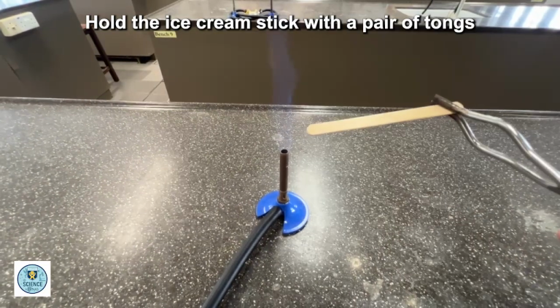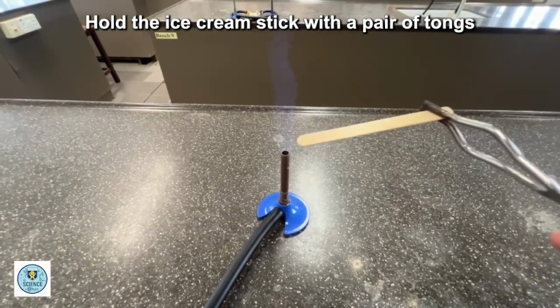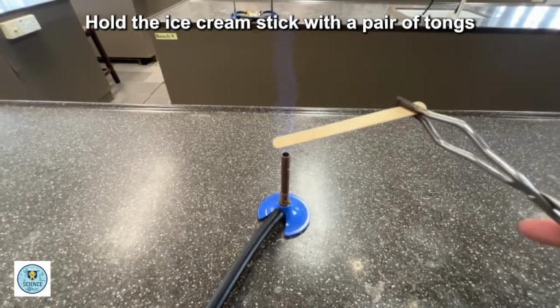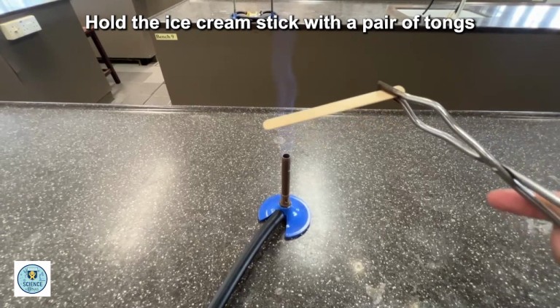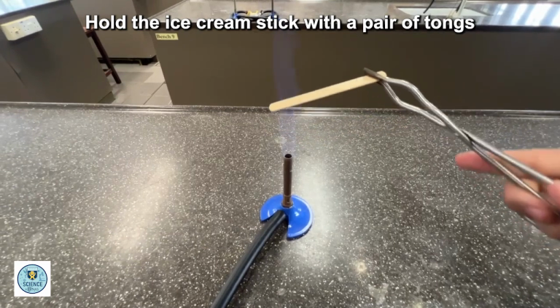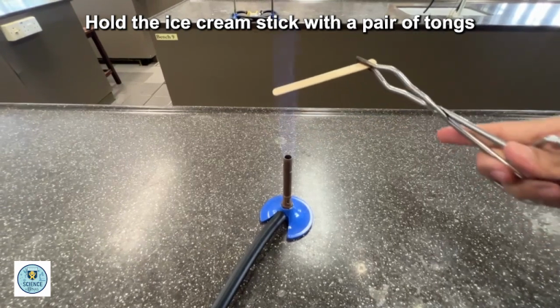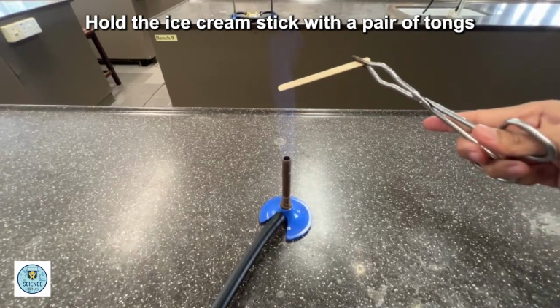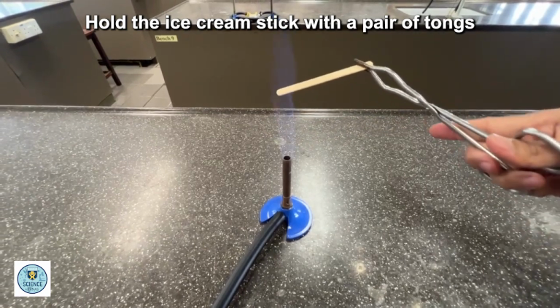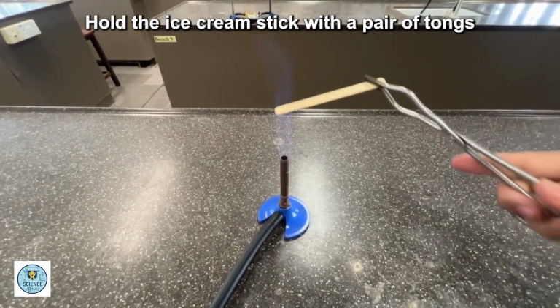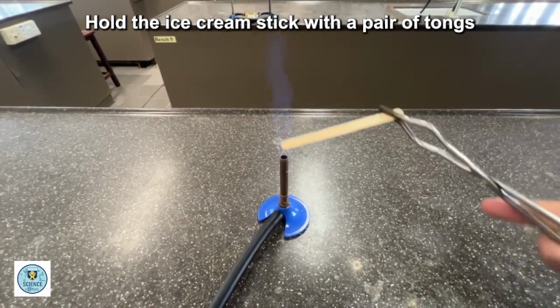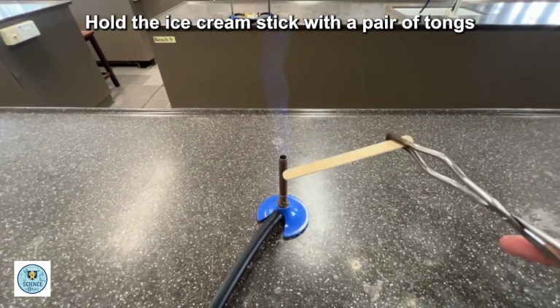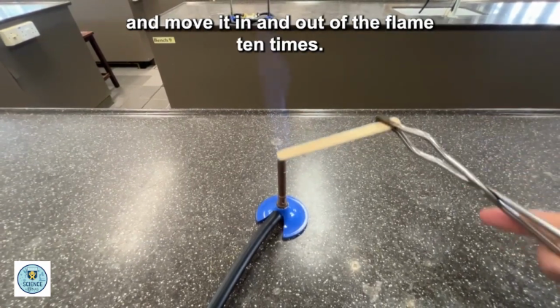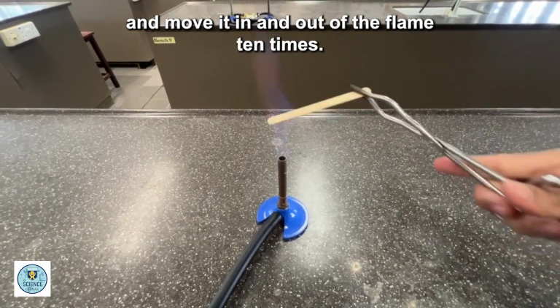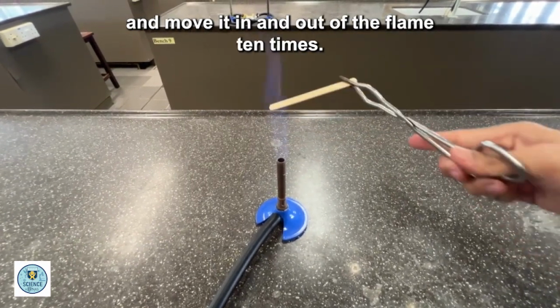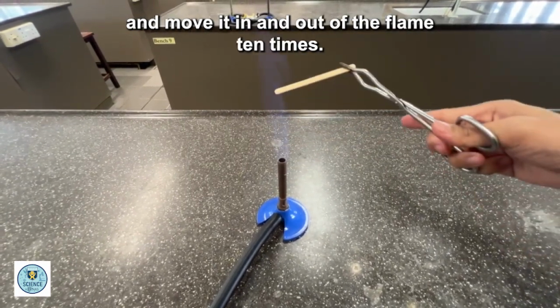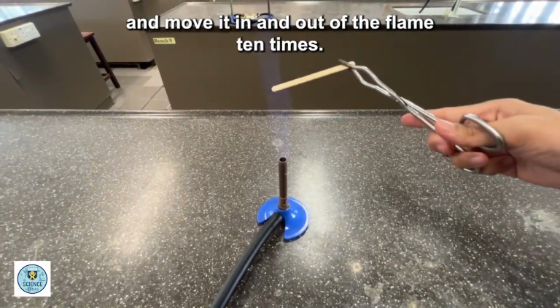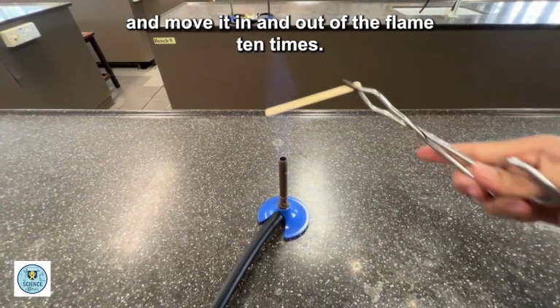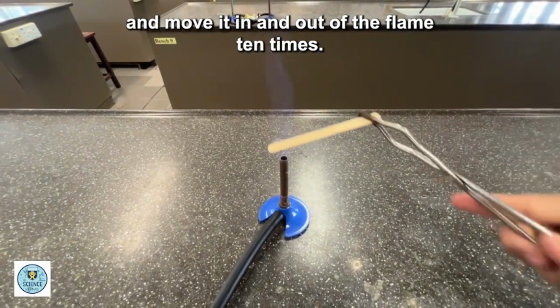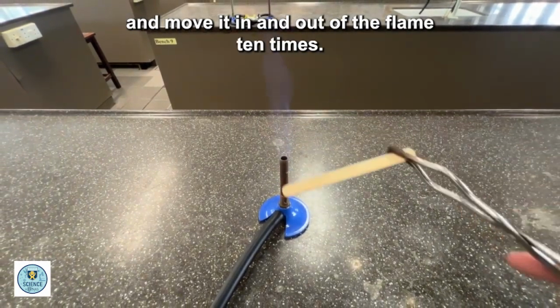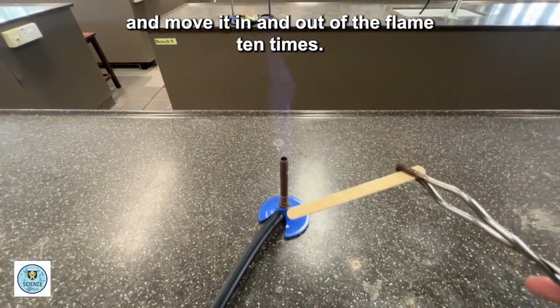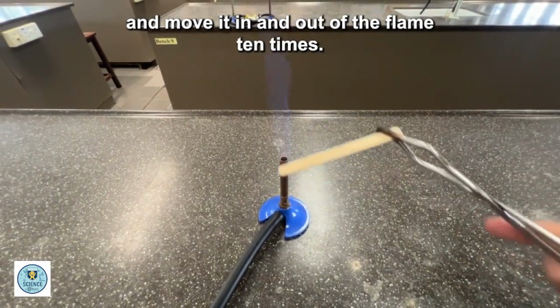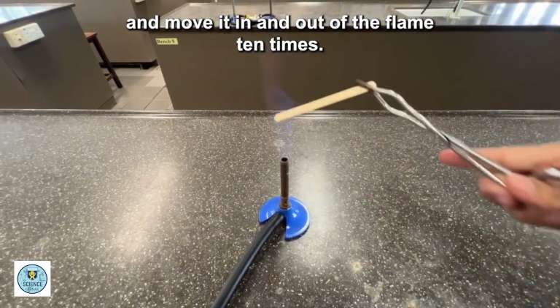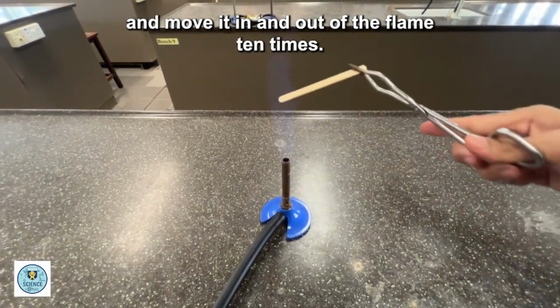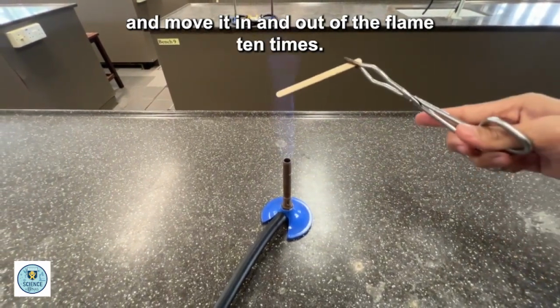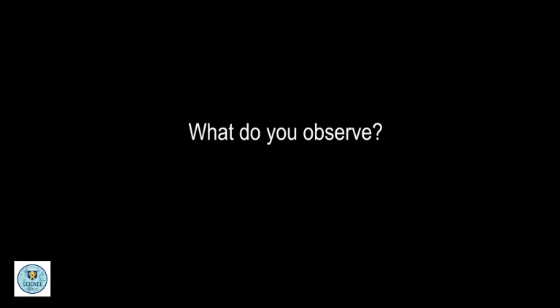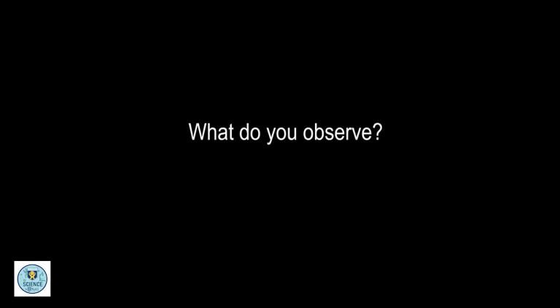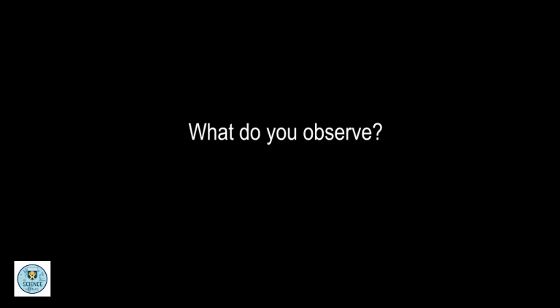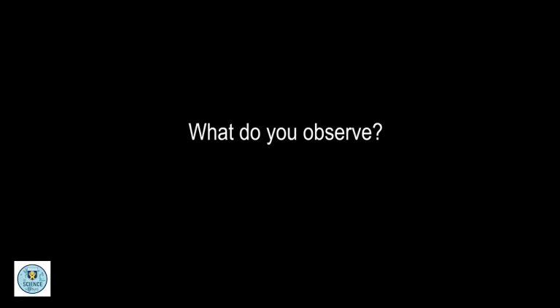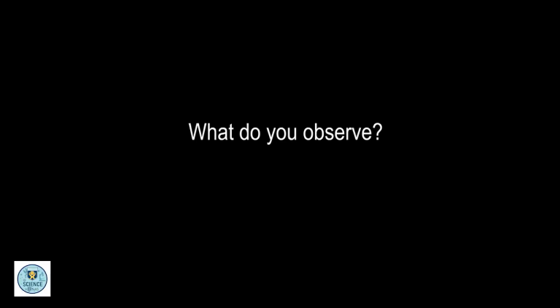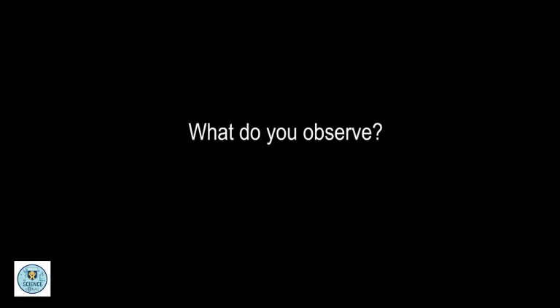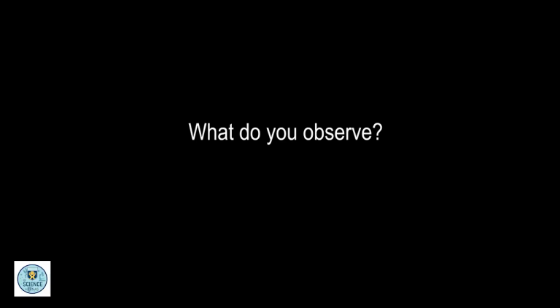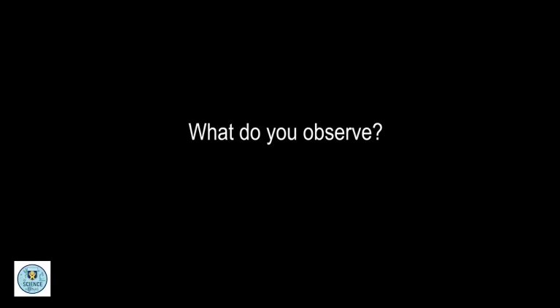Hold the ice cream stick with a pair of tongs and move it in and out of the flame ten times. What do you observe?